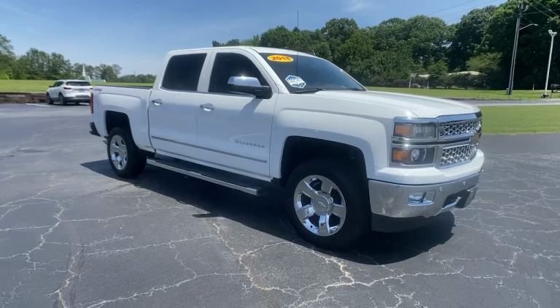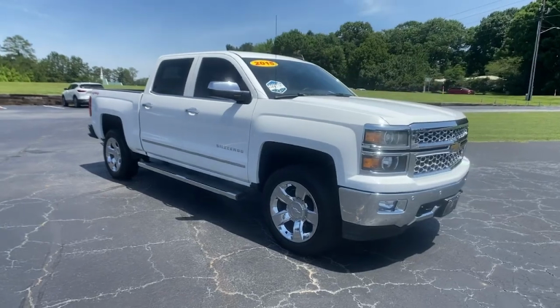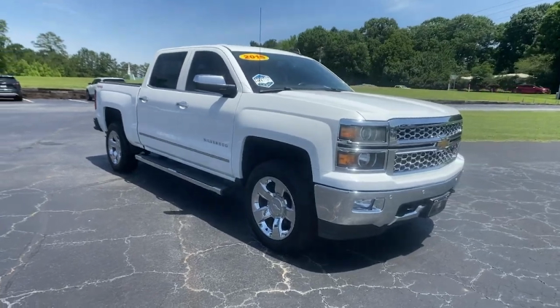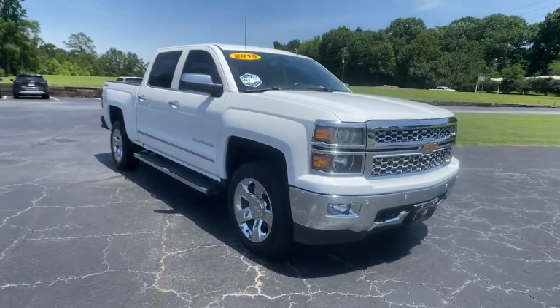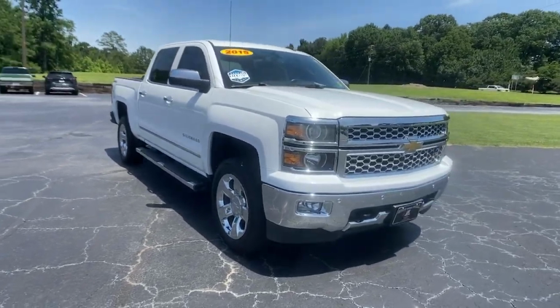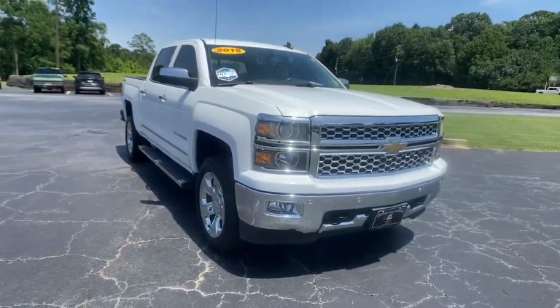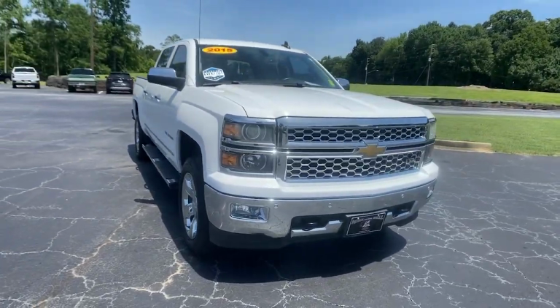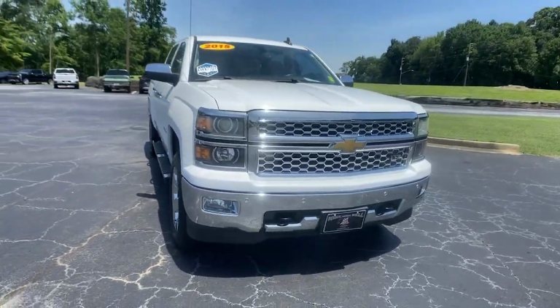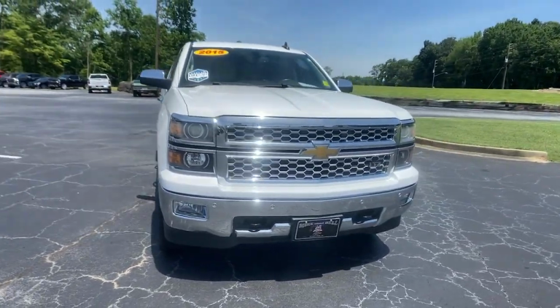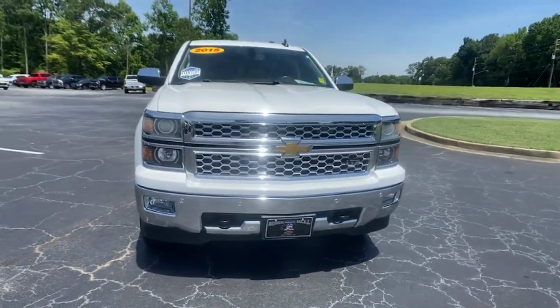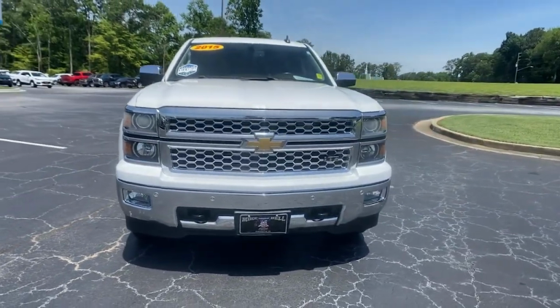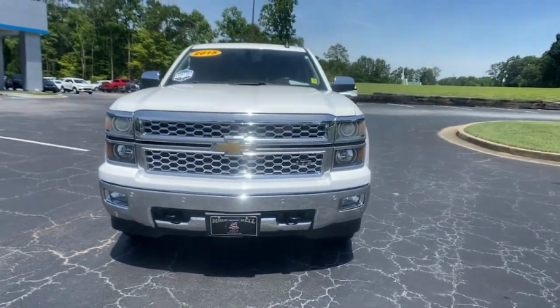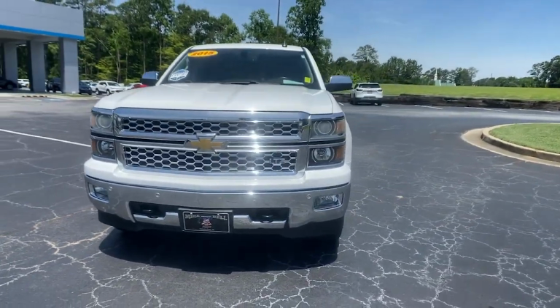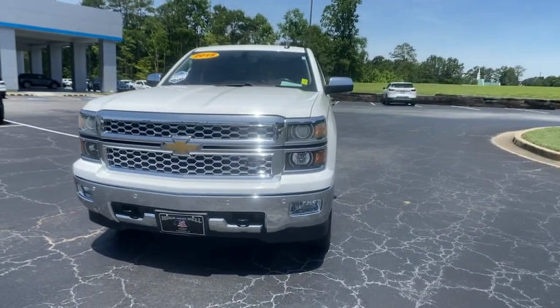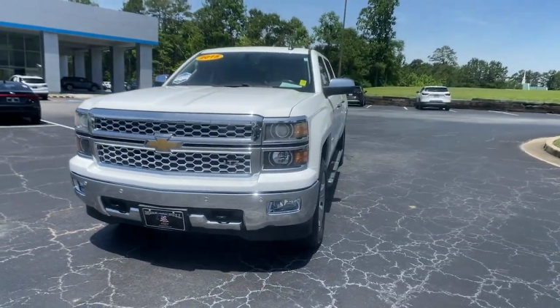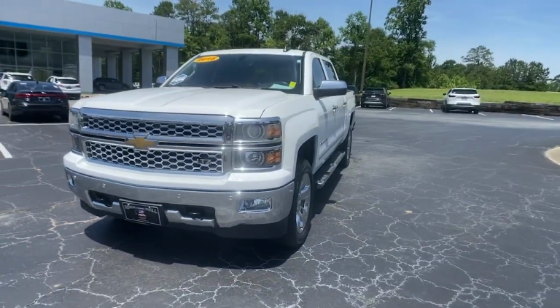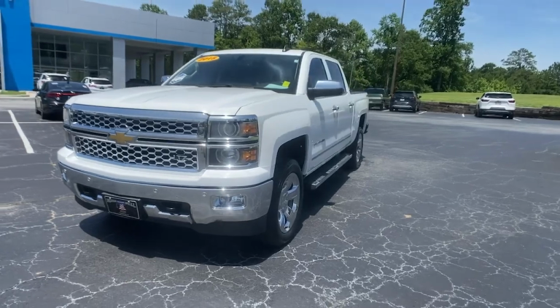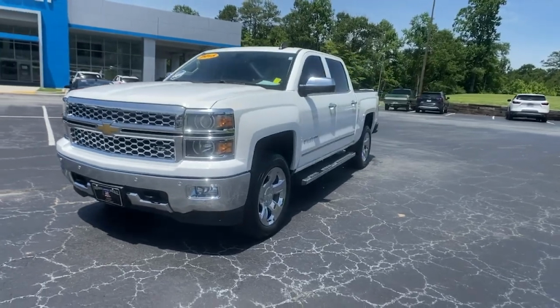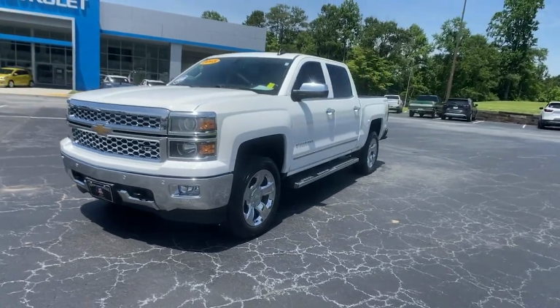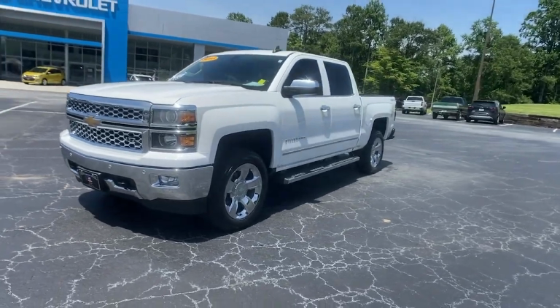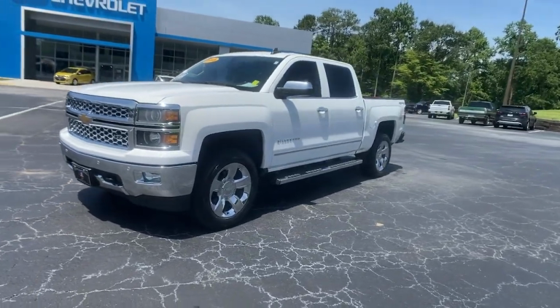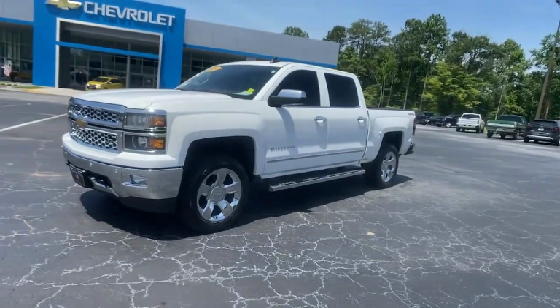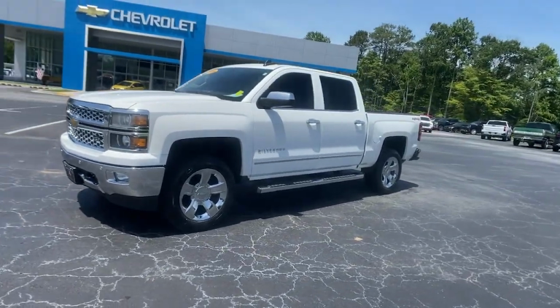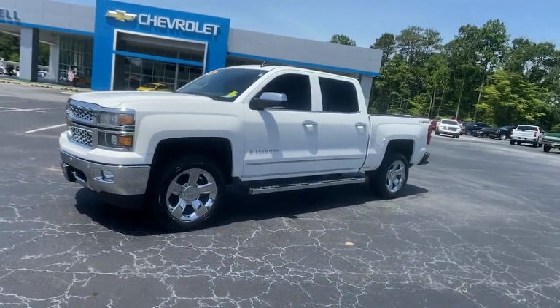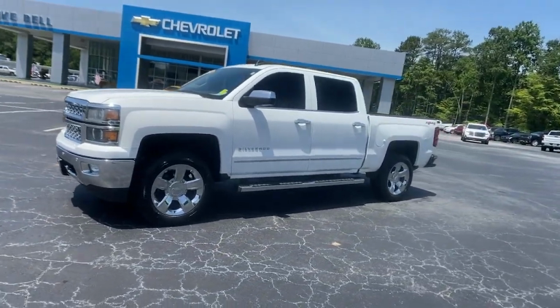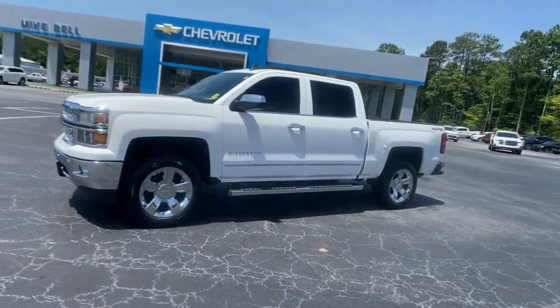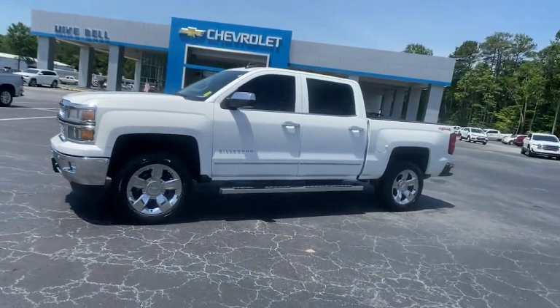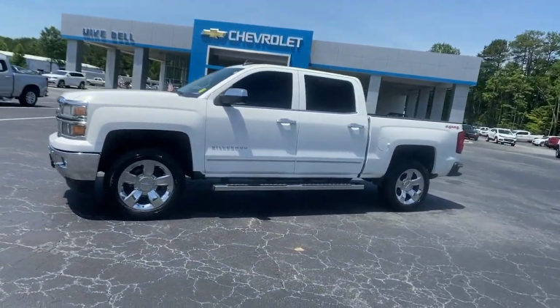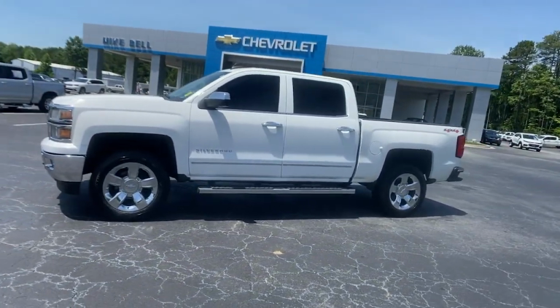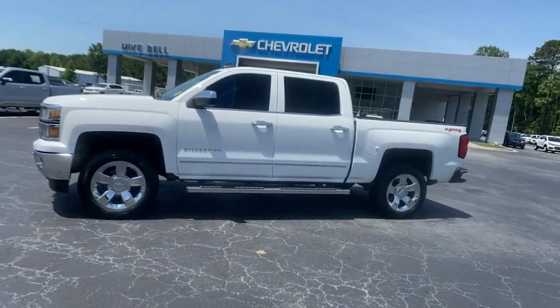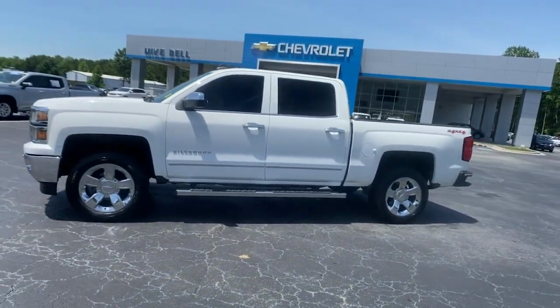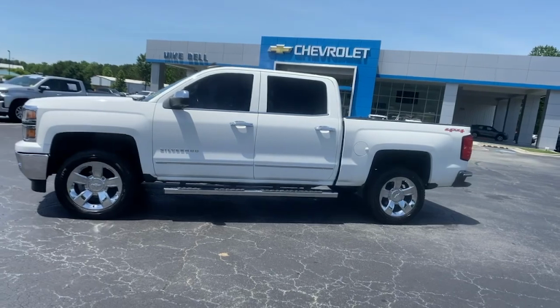Hop into the 2015 Chevrolet Silverado 1500. This vehicle still has fewer than 200,000 miles on the clock, so it won't last long.